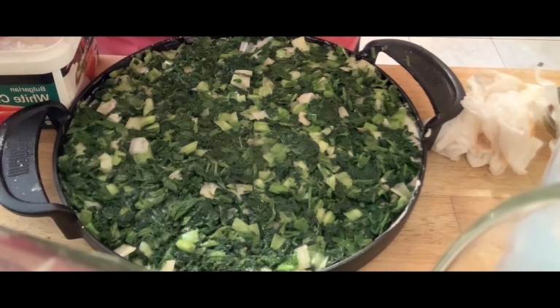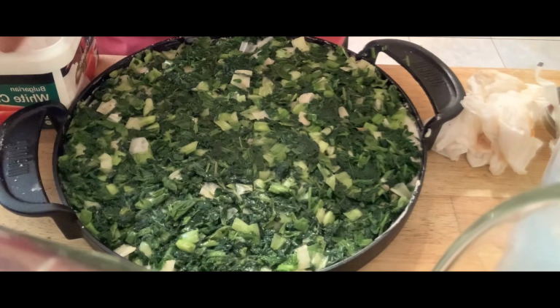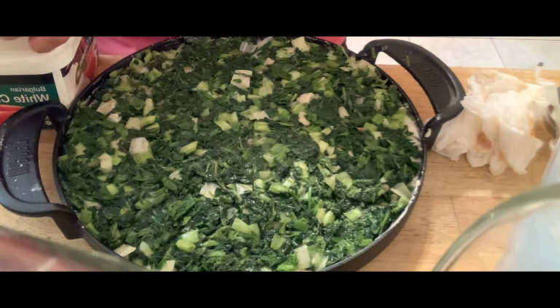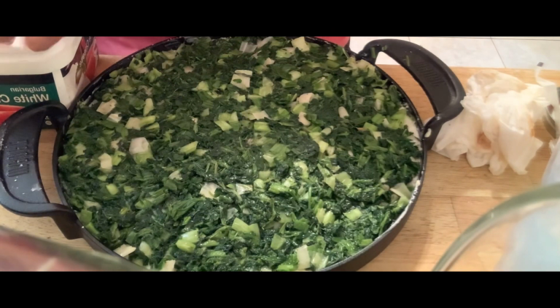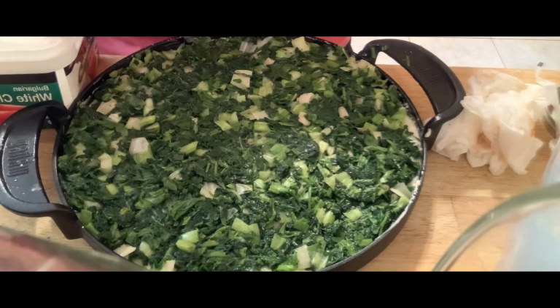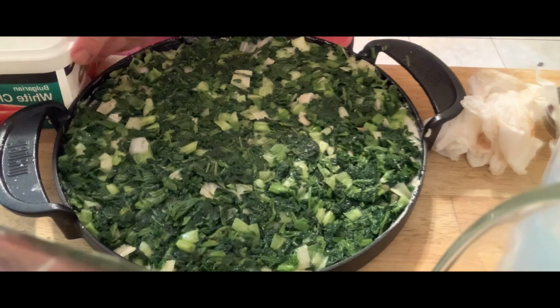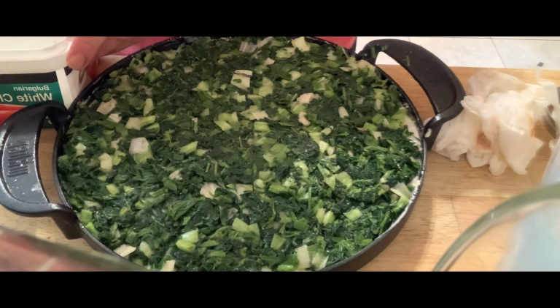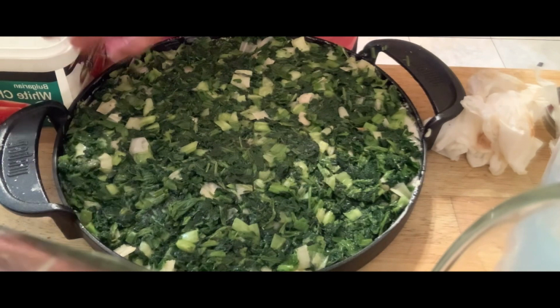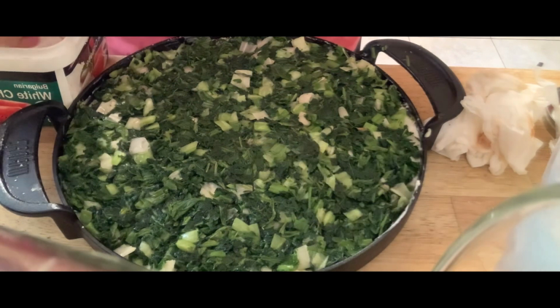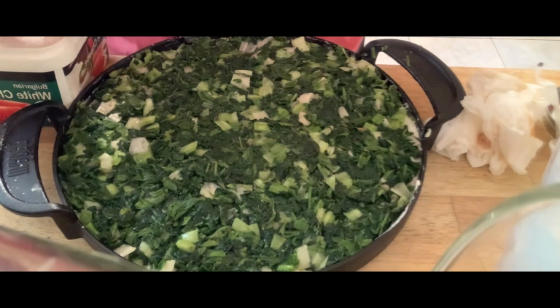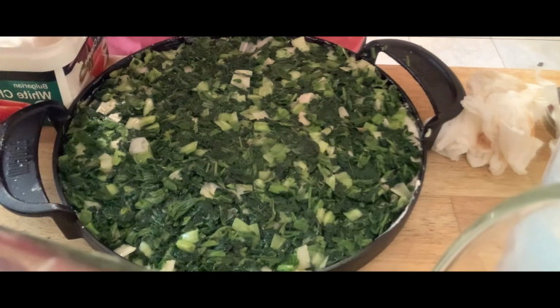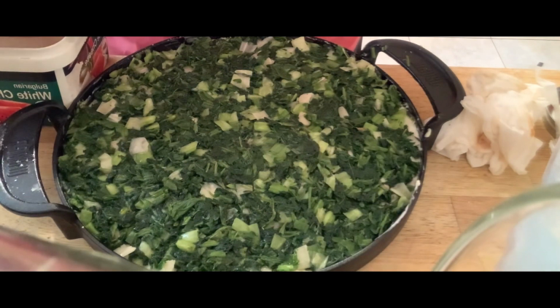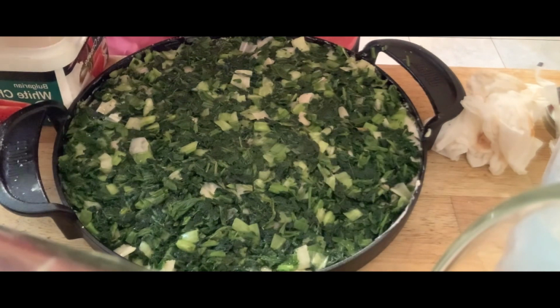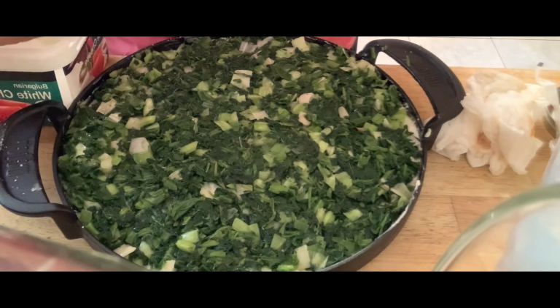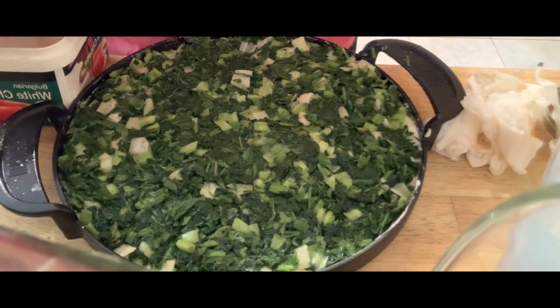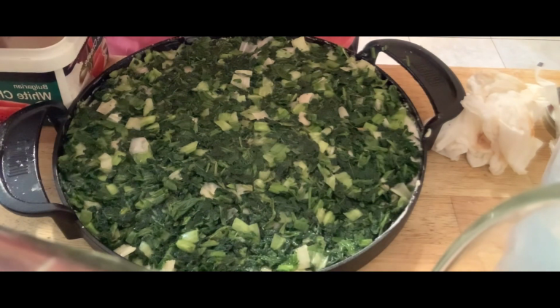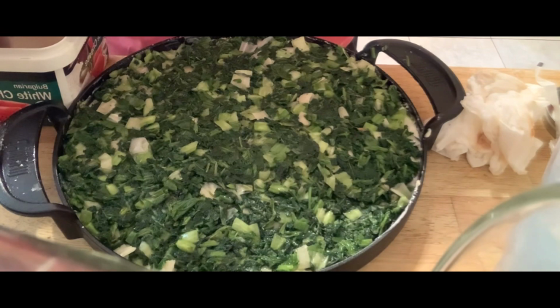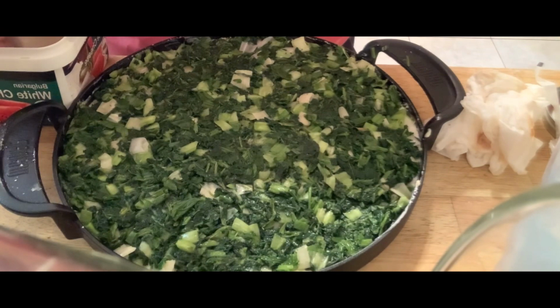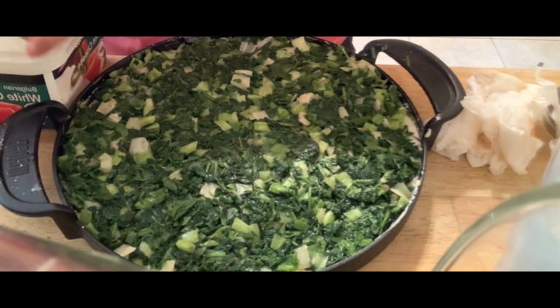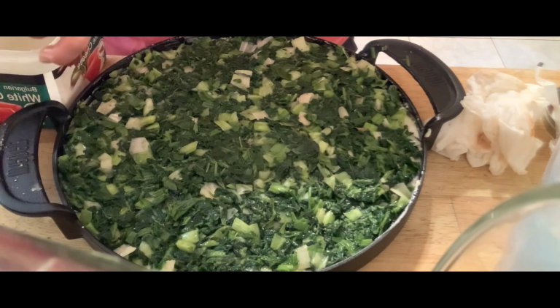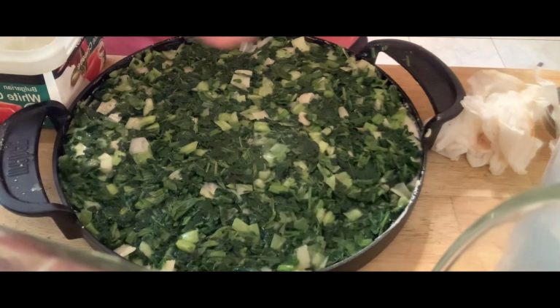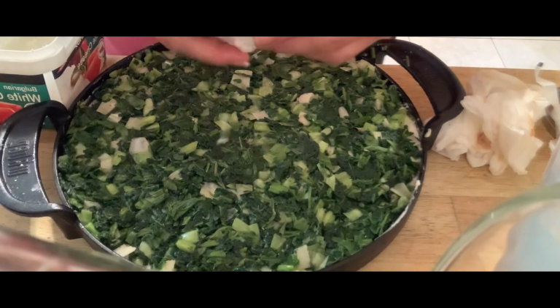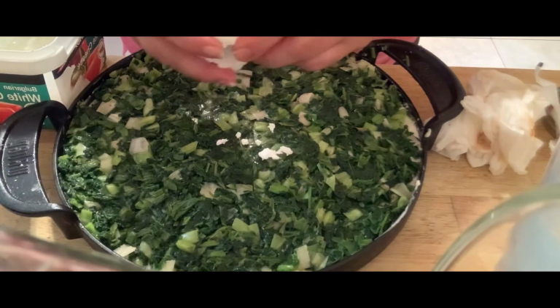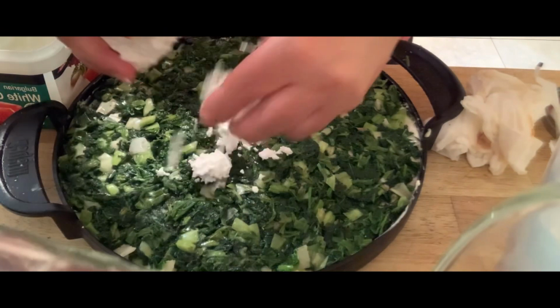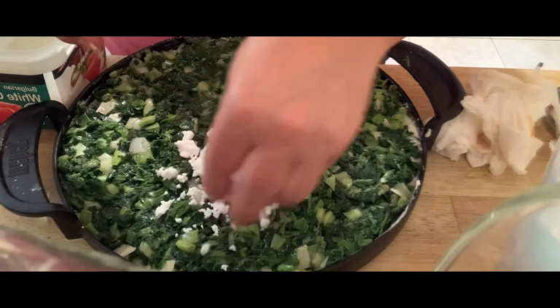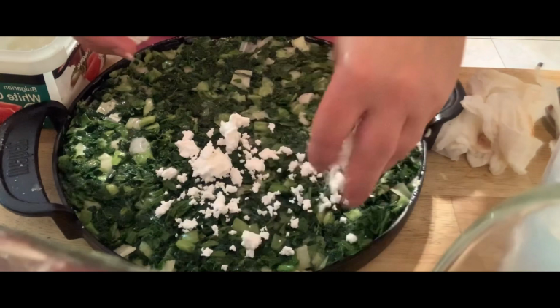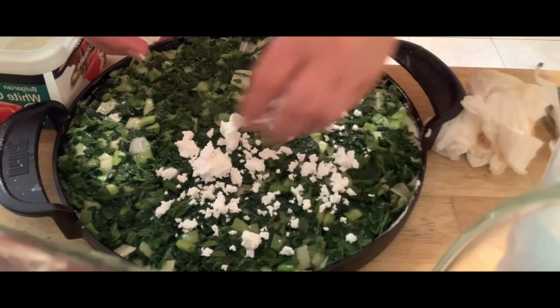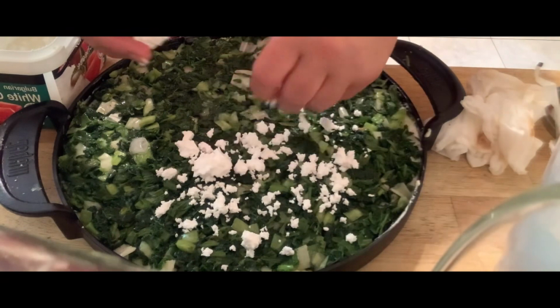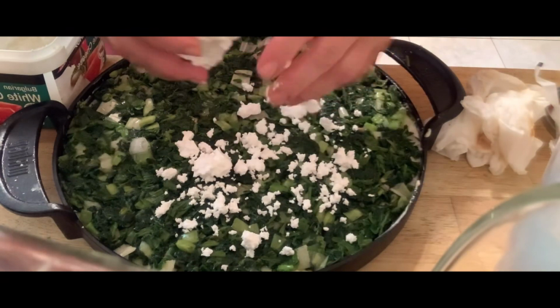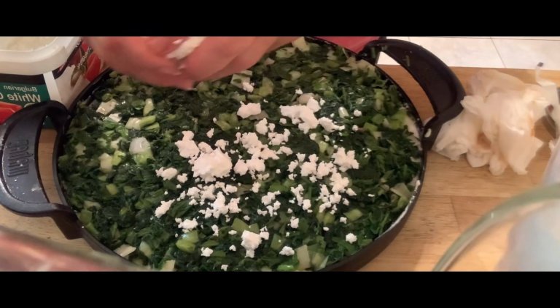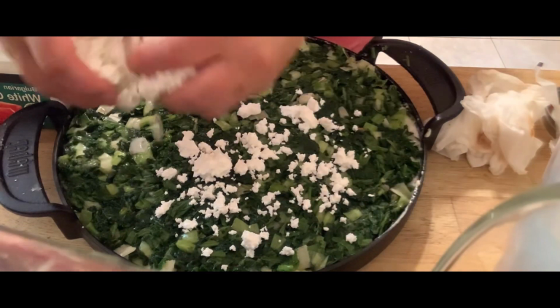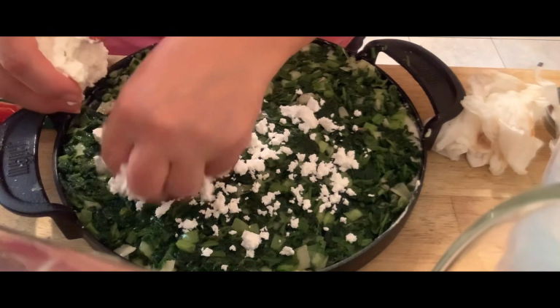I have about half a block of feta here. For this size pan, just put half a block, all crushed and crumbled over it. Then we're going to put another layer of cornmeal on top.